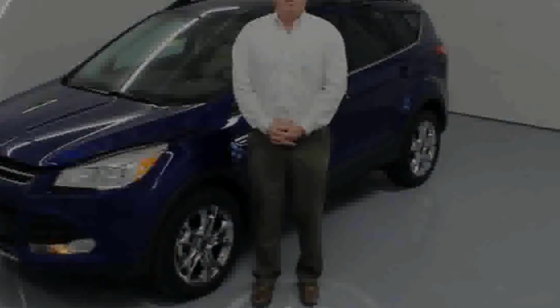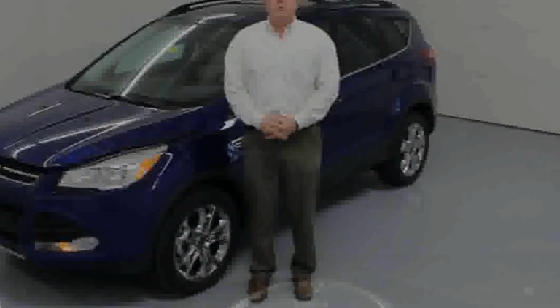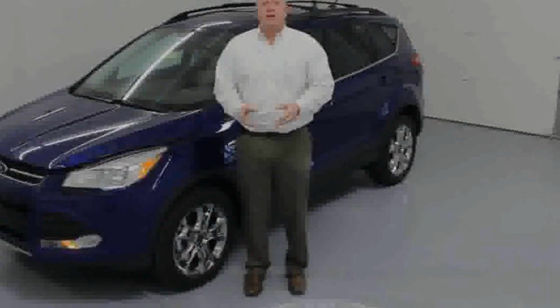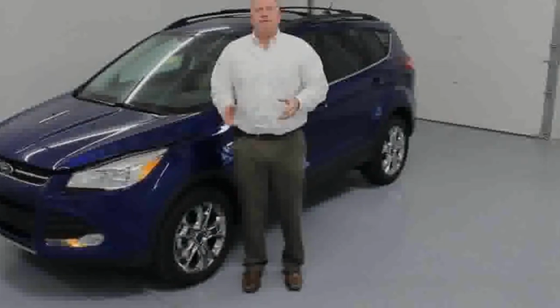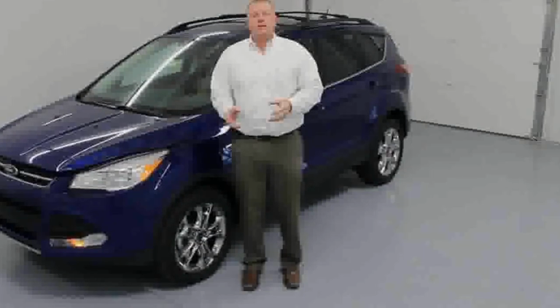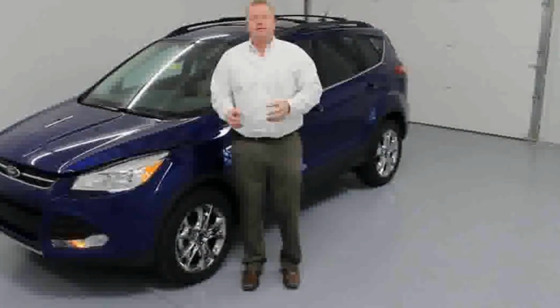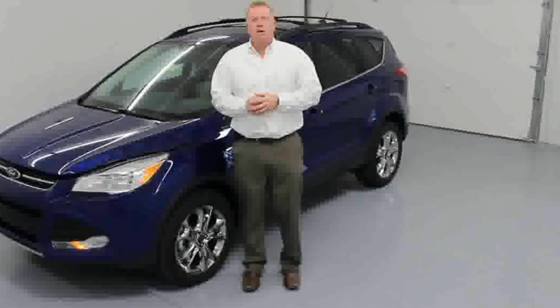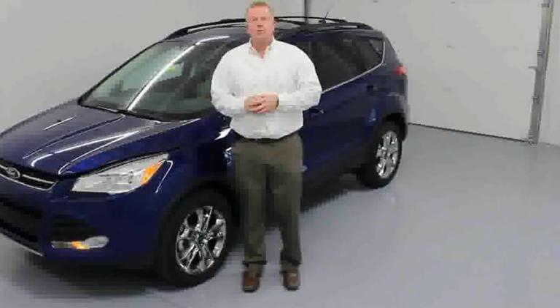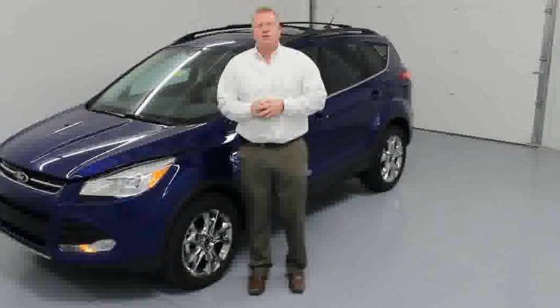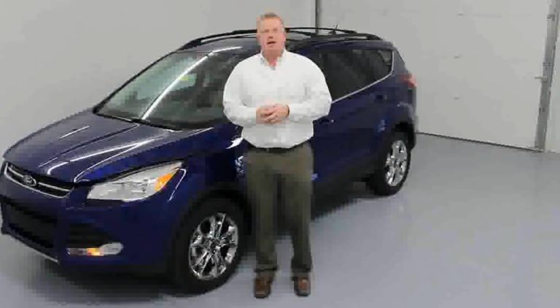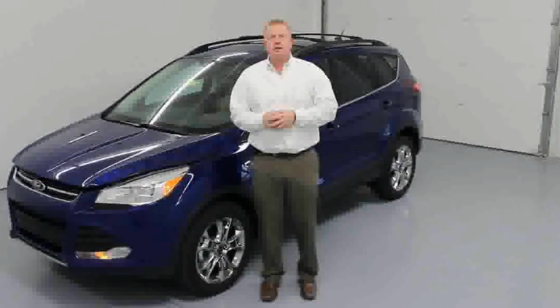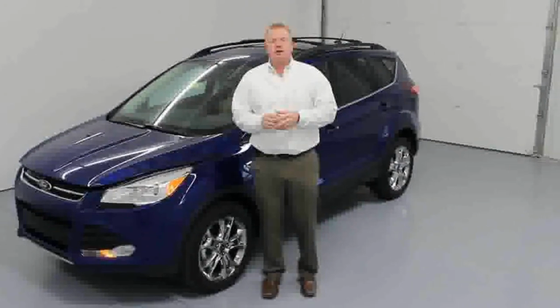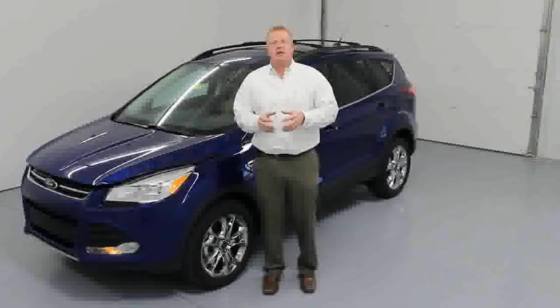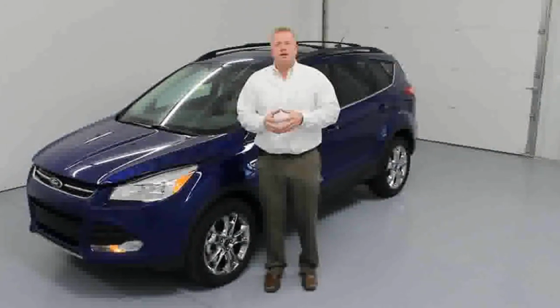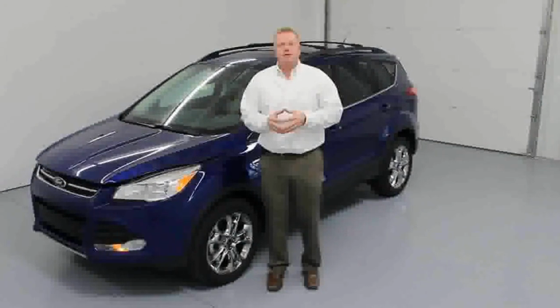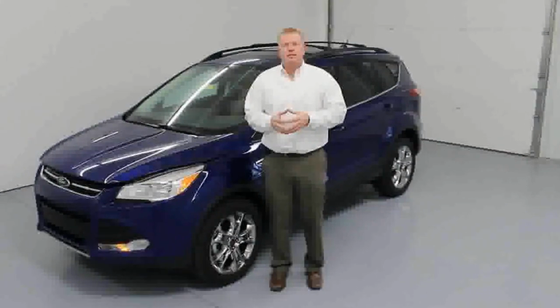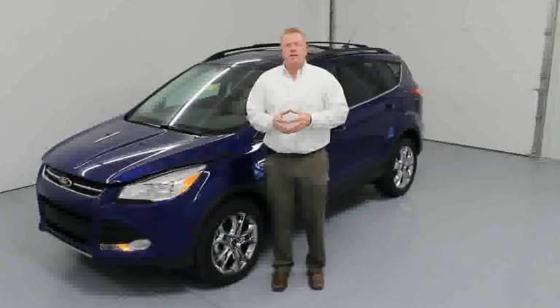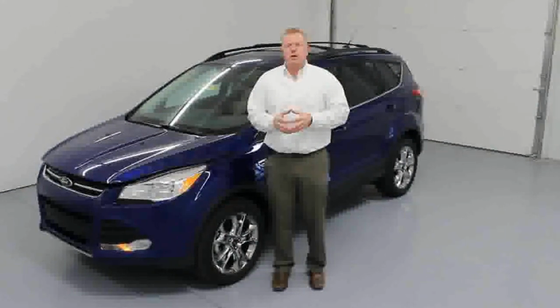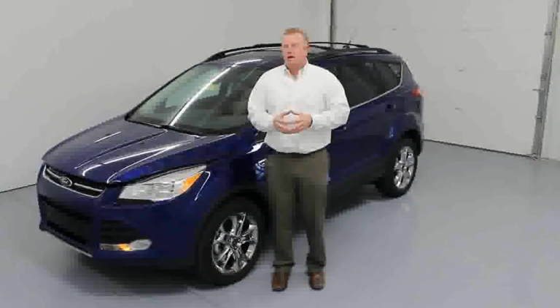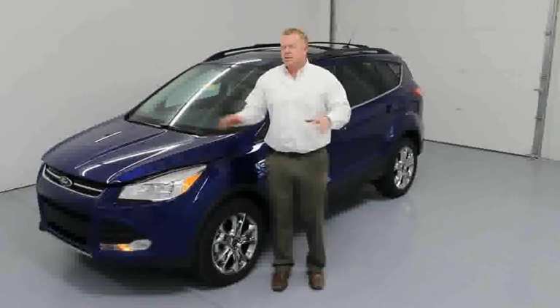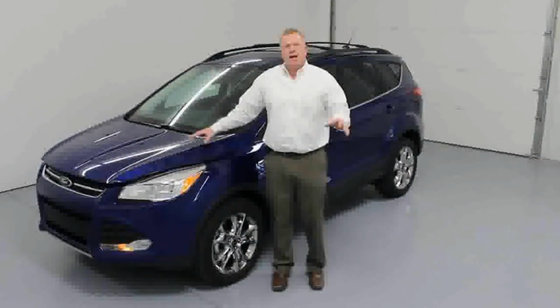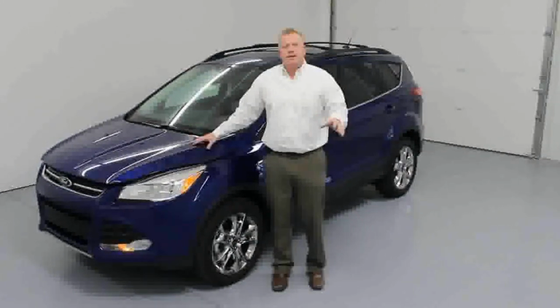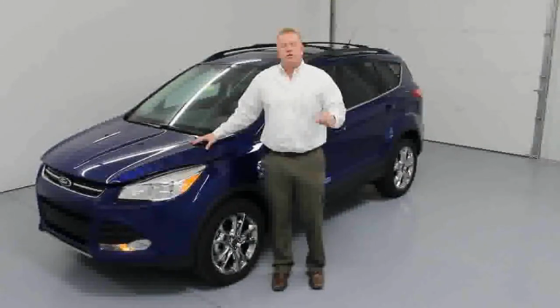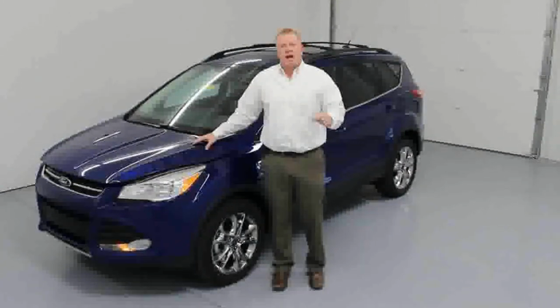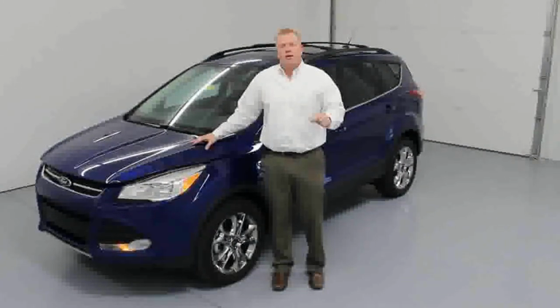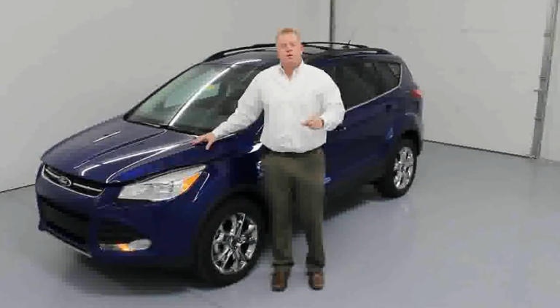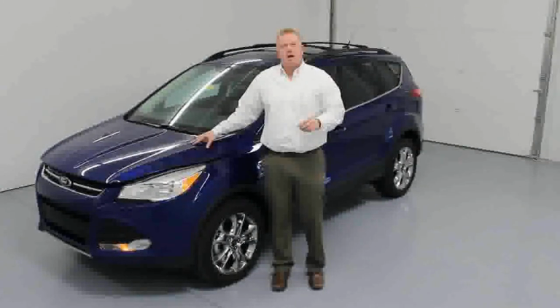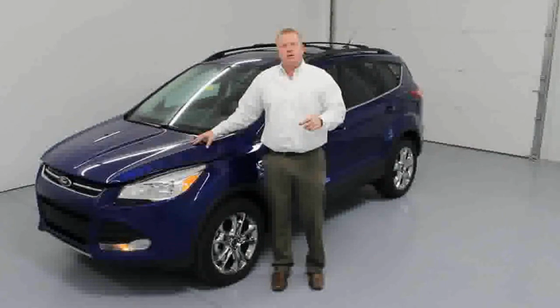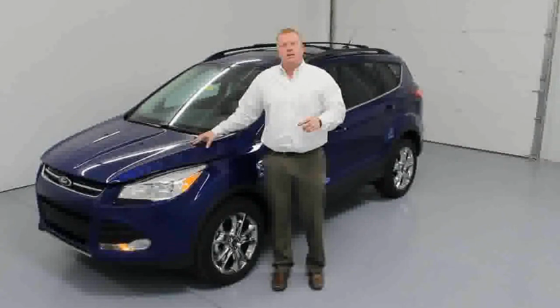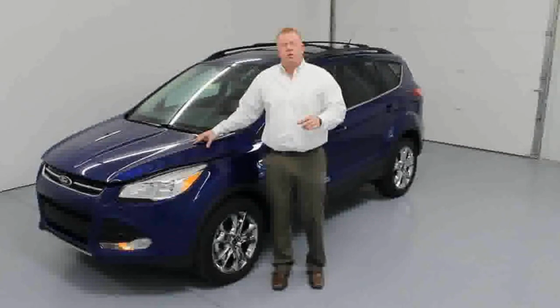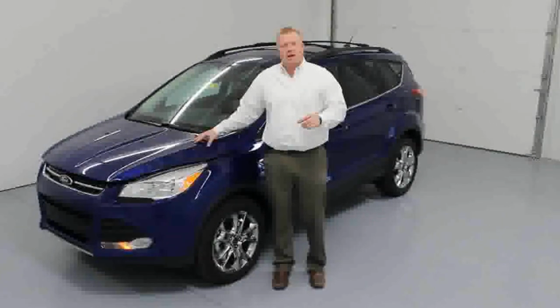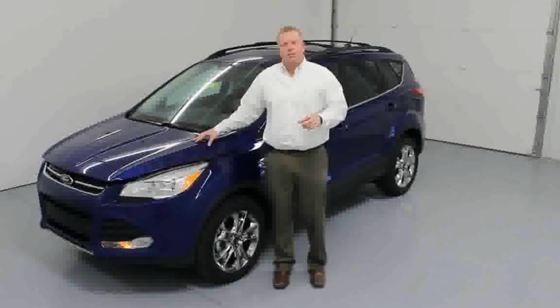Welcome to Tri-State Ford TV. My name is Jared Henry, General Sales Manager of Tri-State Ford. Today I'd like to introduce a brand new 2013 Ford Escape.